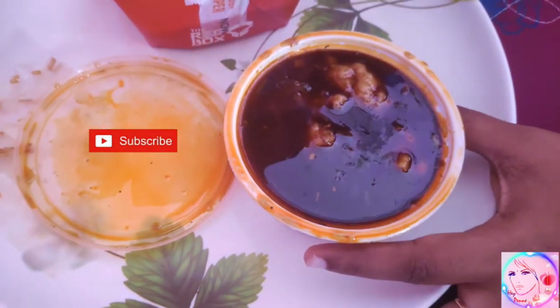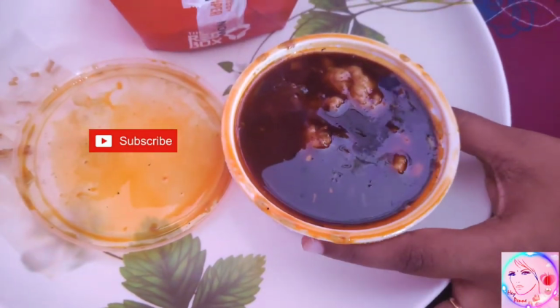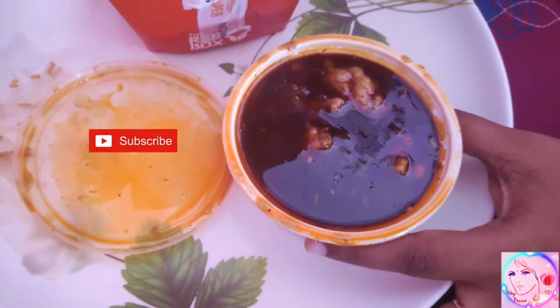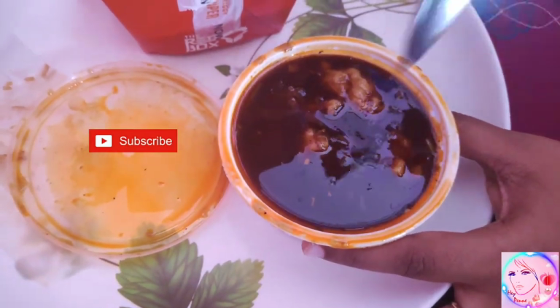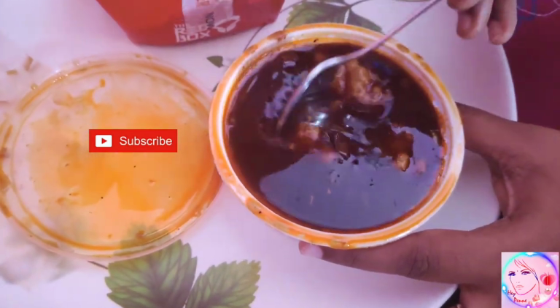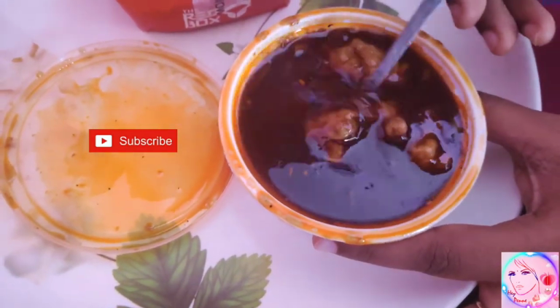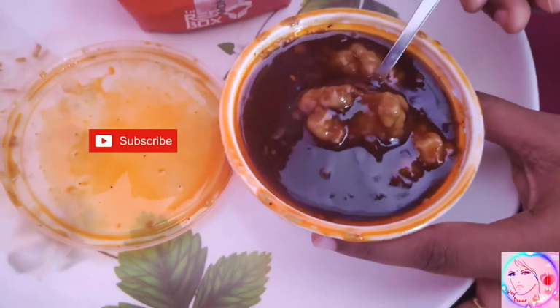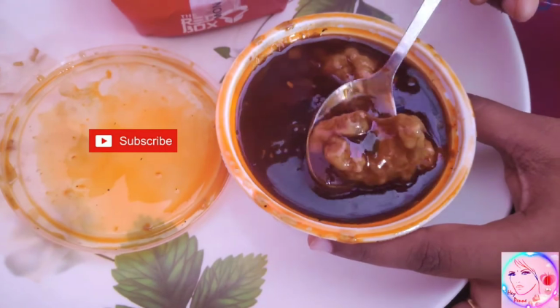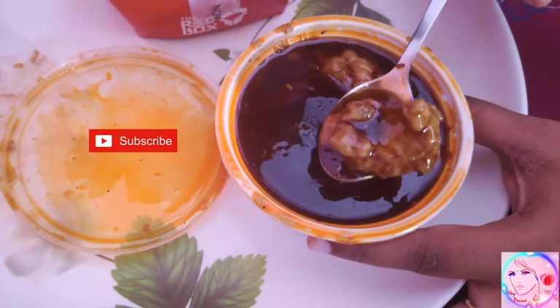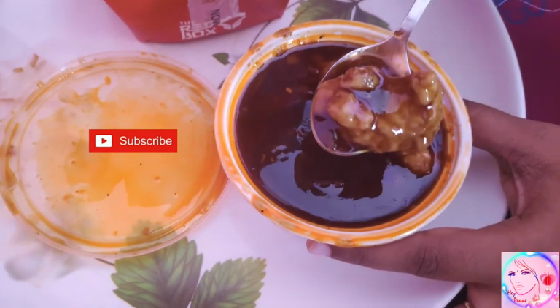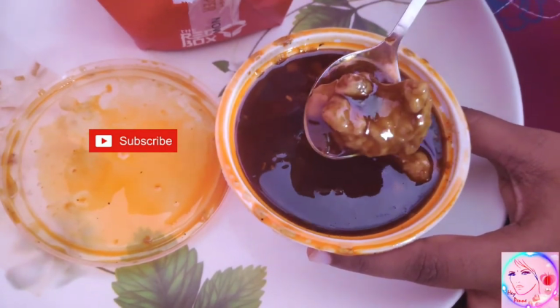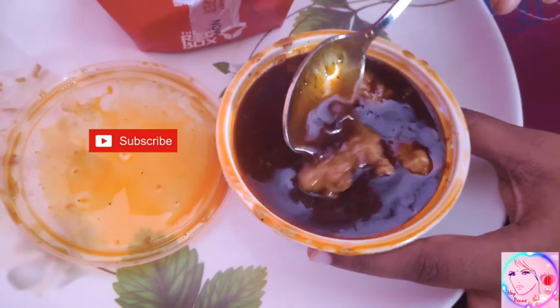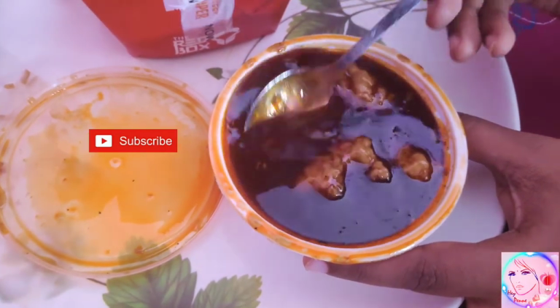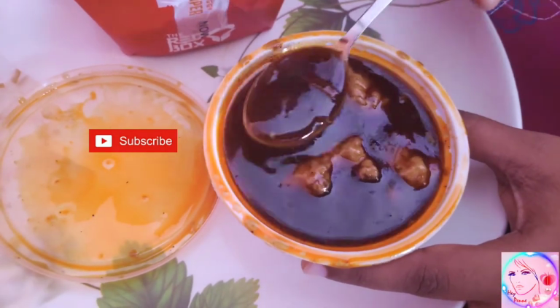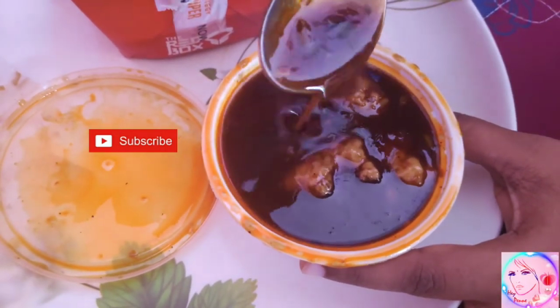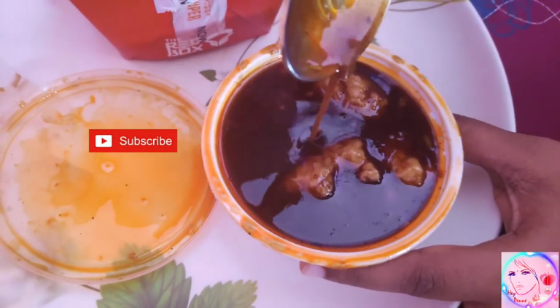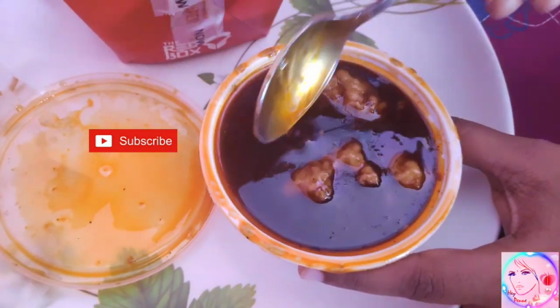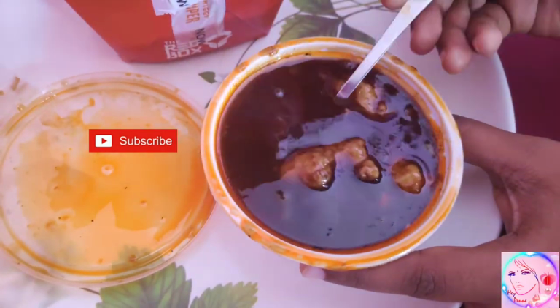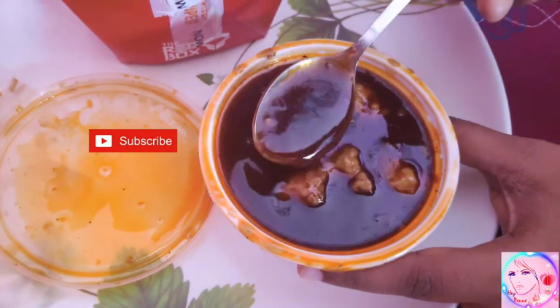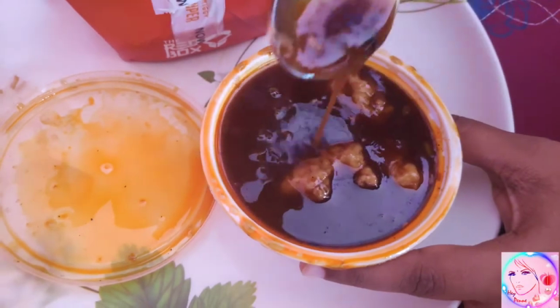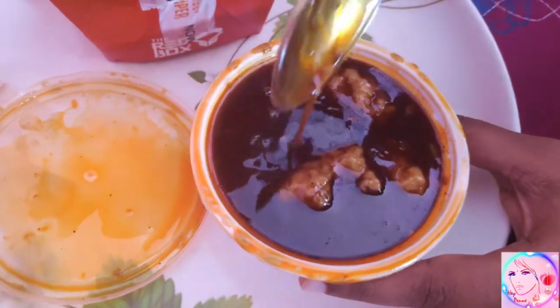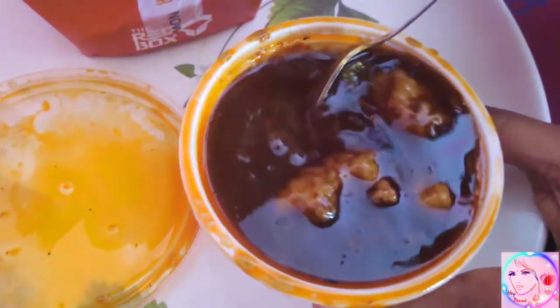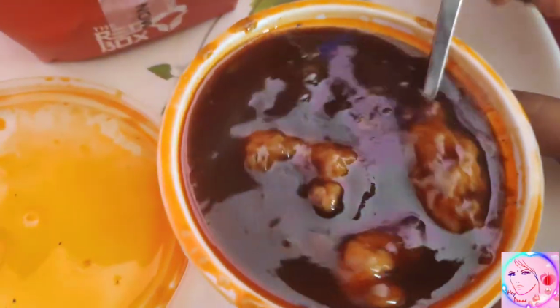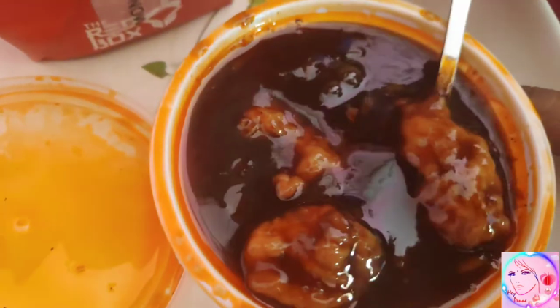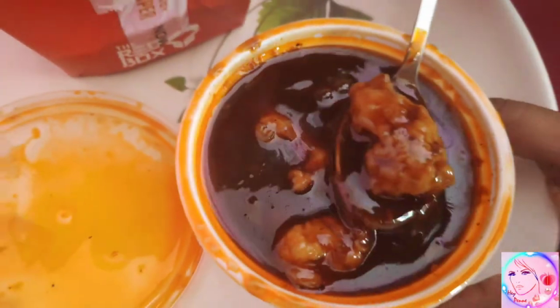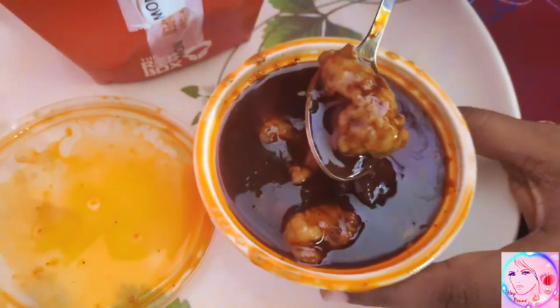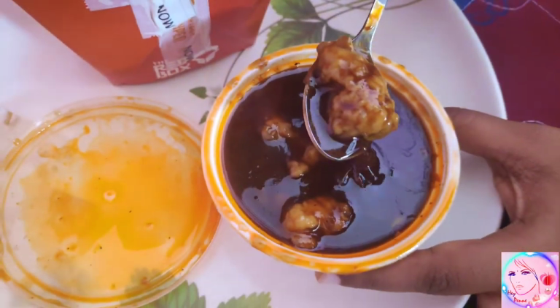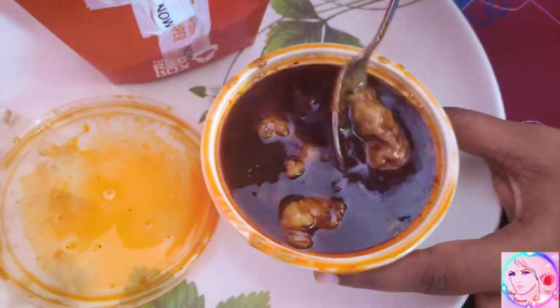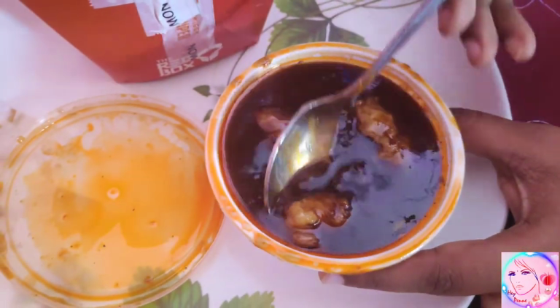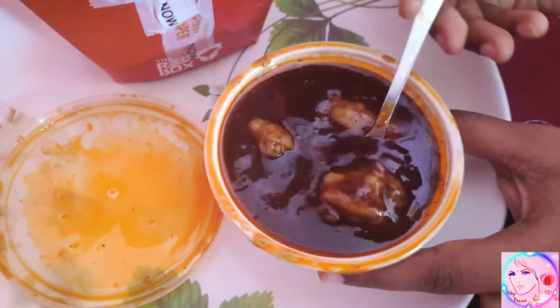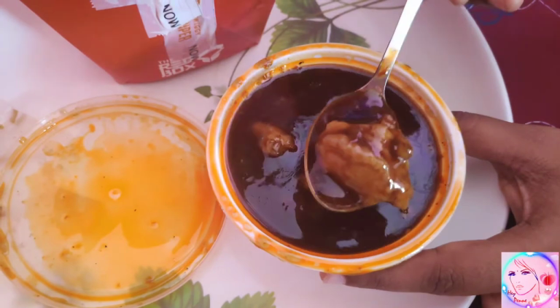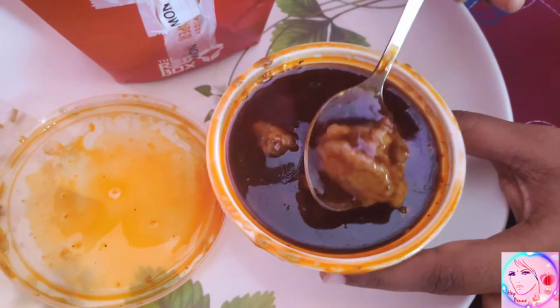Let's open the little box of chicken Sichuan. There are around four pieces which we could directly visualize when we open the box. The chicken pieces are immersed completely in the manchurian sauce. Wow, the color of the chicken manchurian sauce is so toothsome.